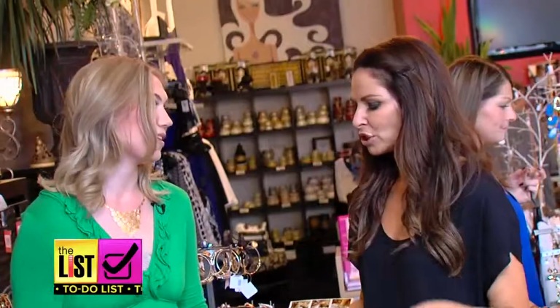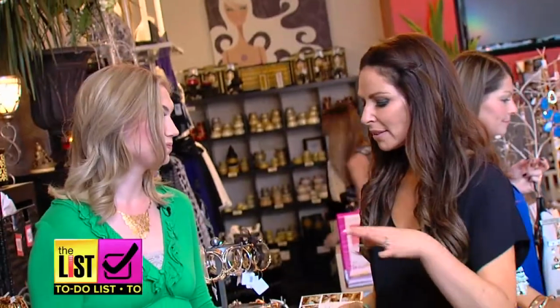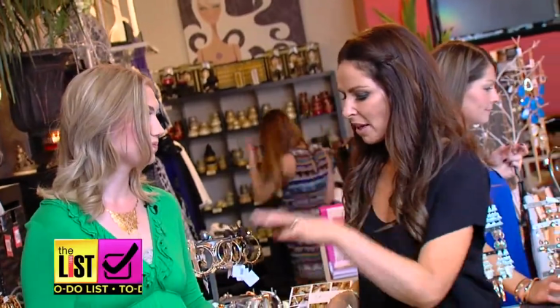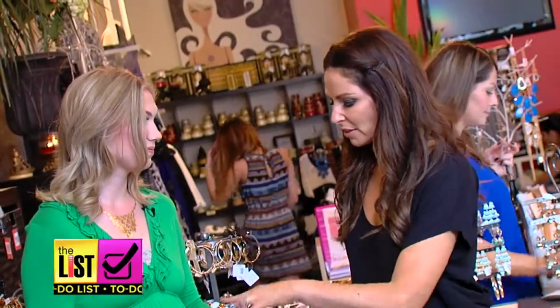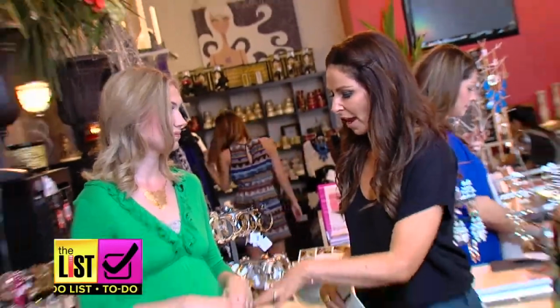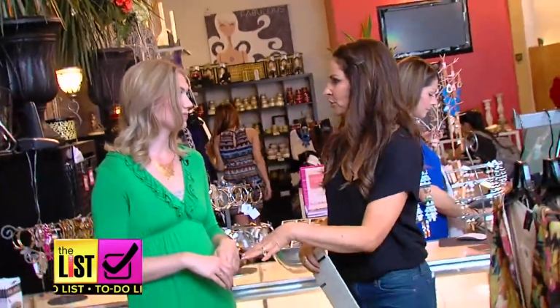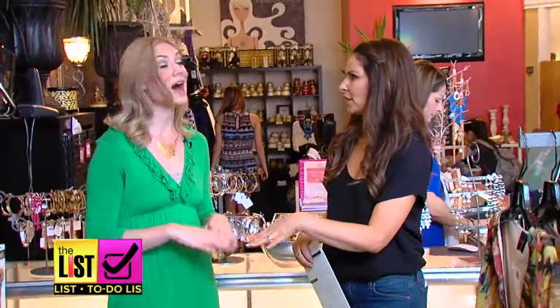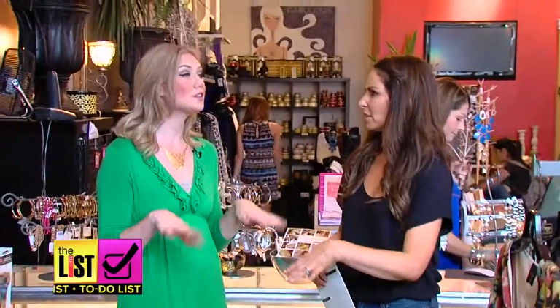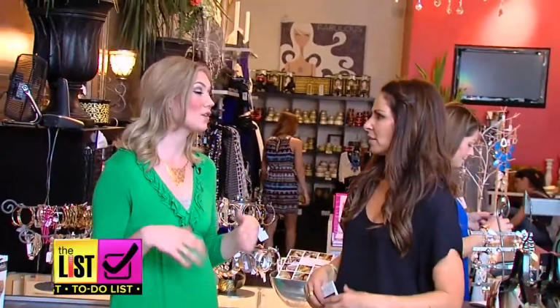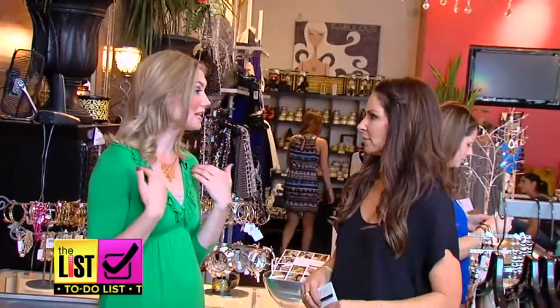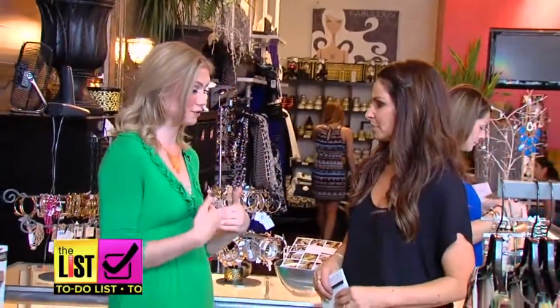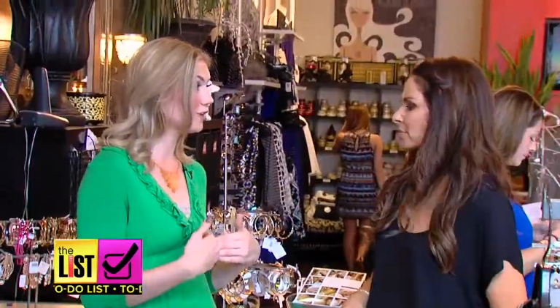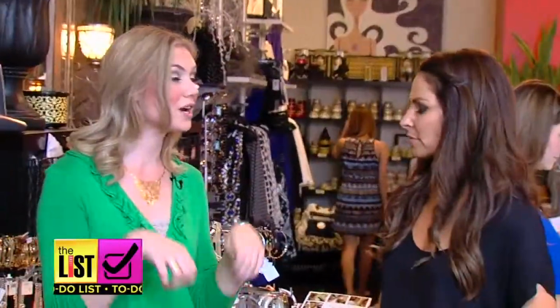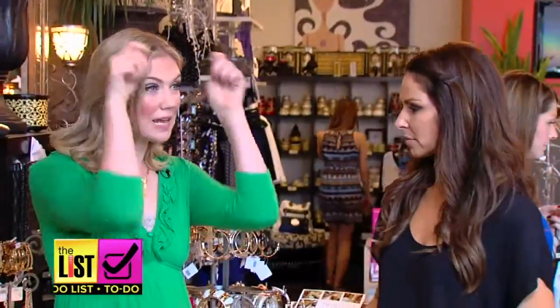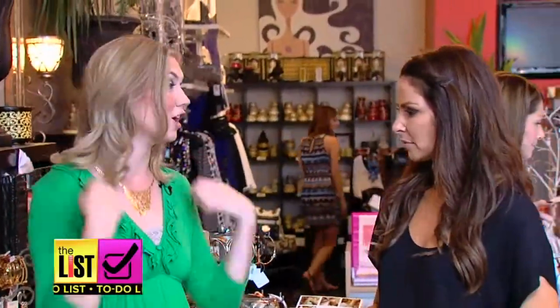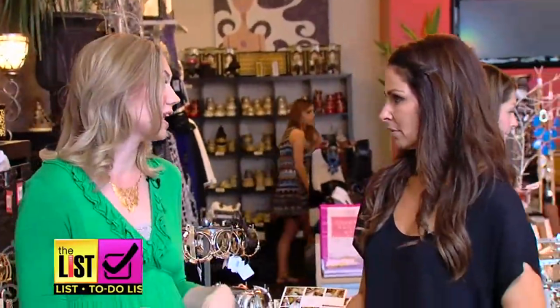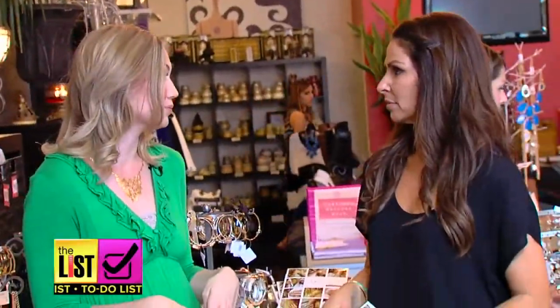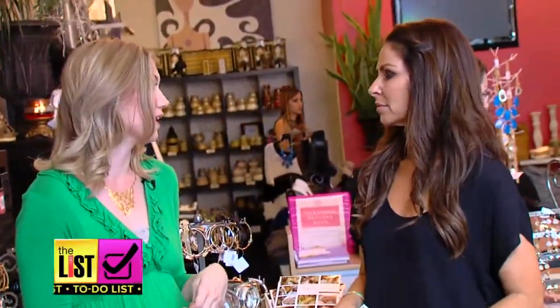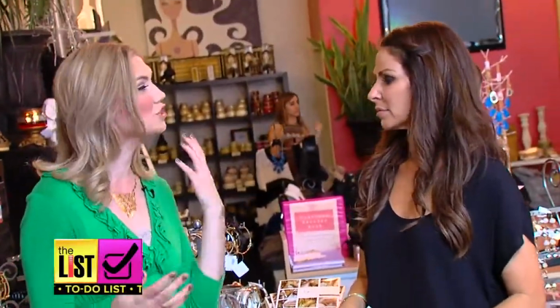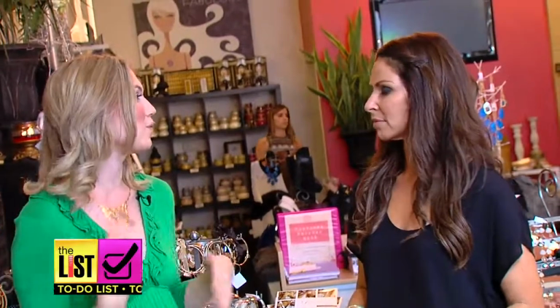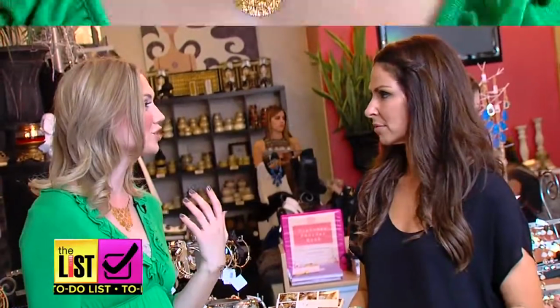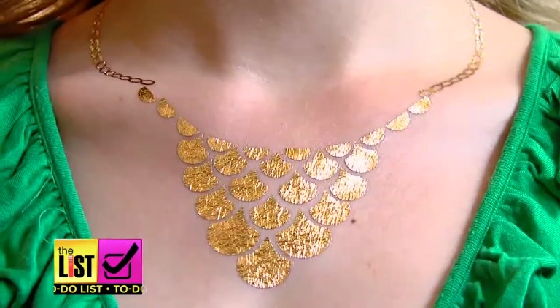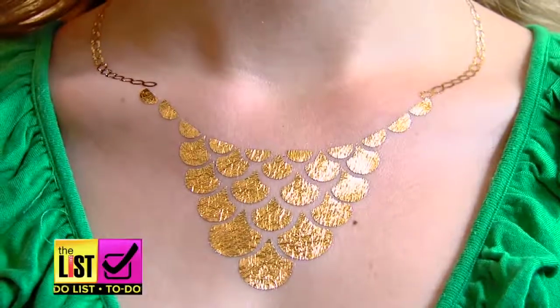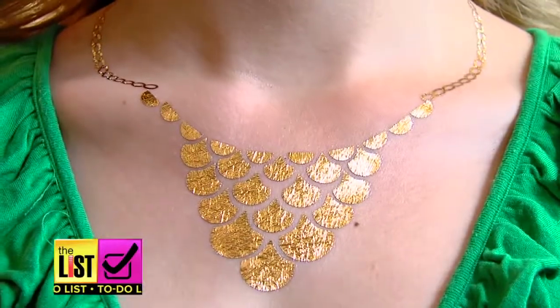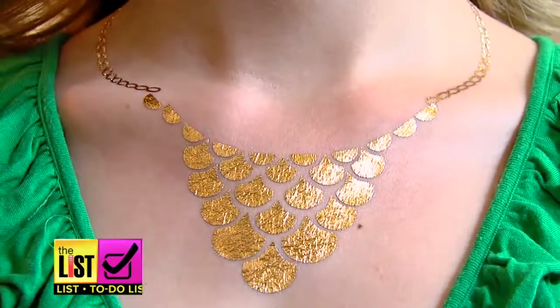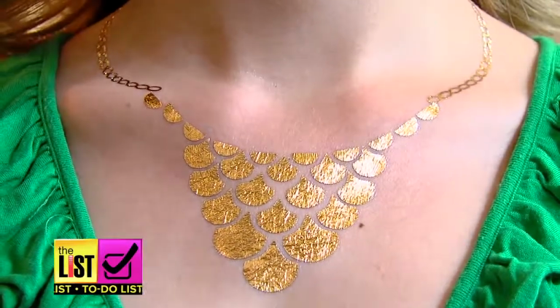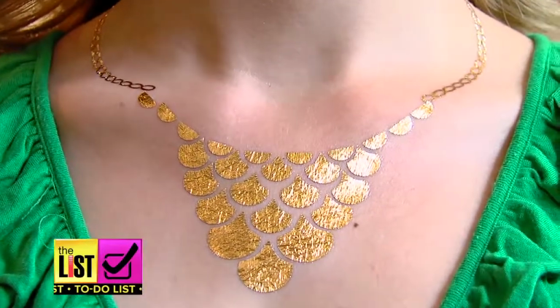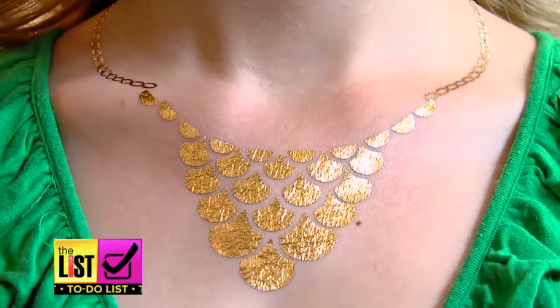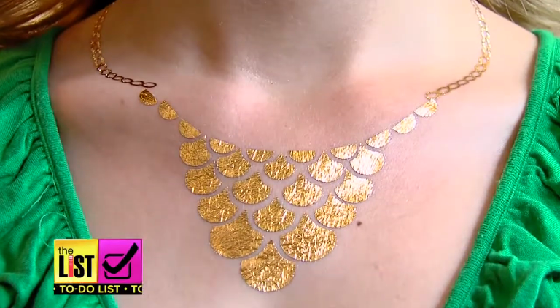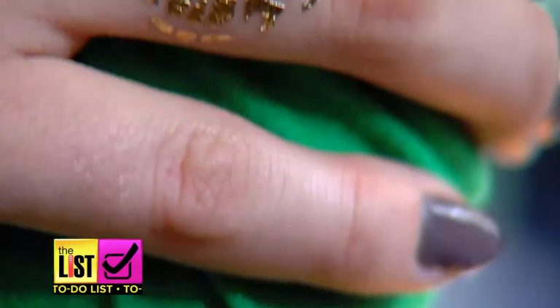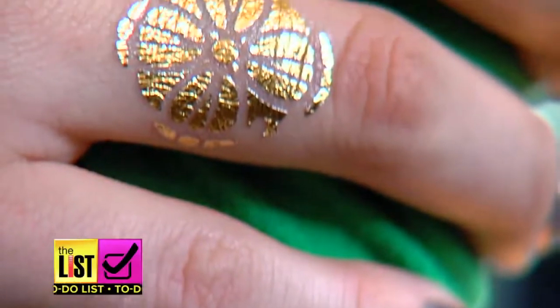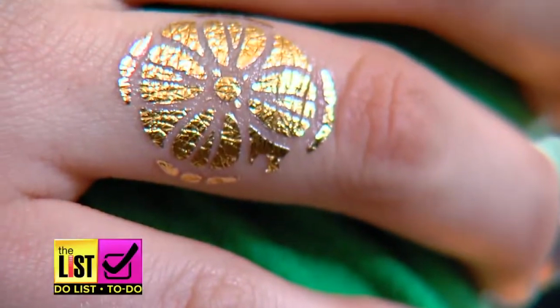Would you mix this with actual jewelry? Absolutely. So if I didn't have this ruffle right here, I would take a long chain necklace and put it with it just to create more interest. It kind of catches people's eye and they're like, is that real jewelry? Is it not? What is that?